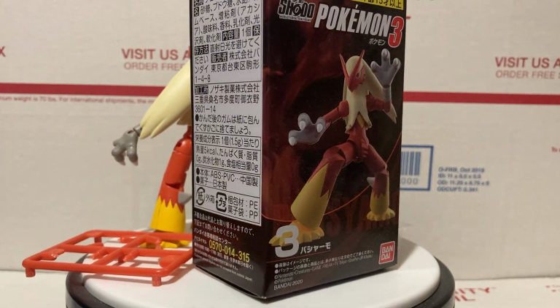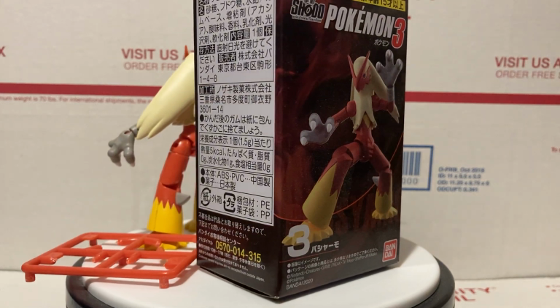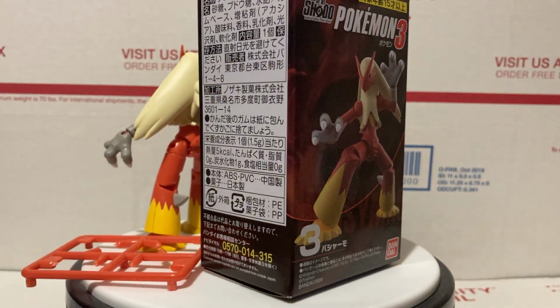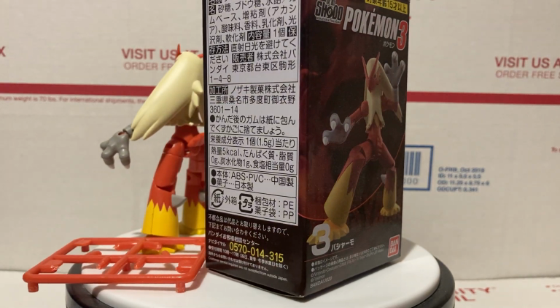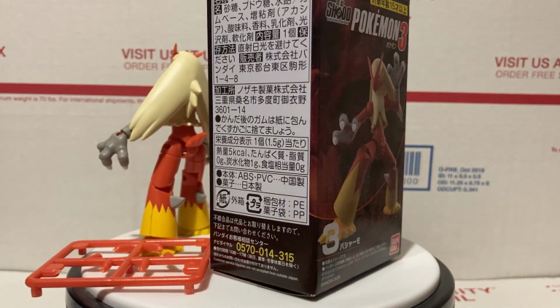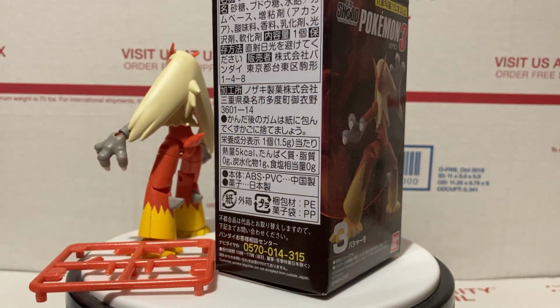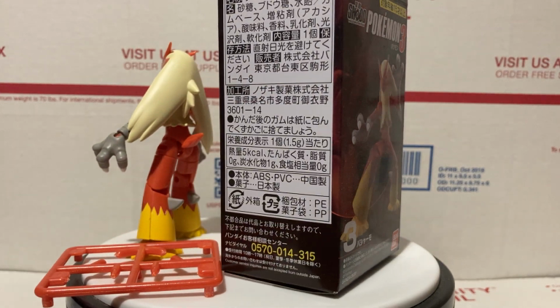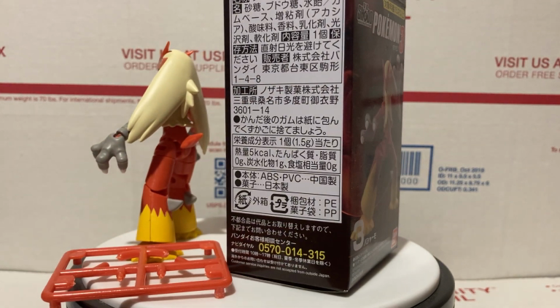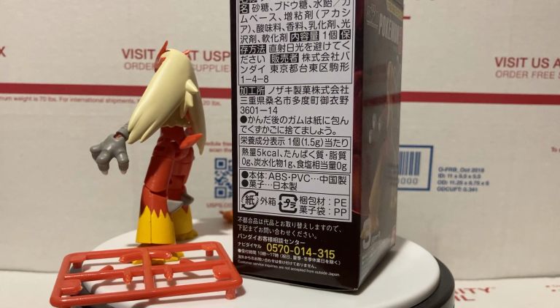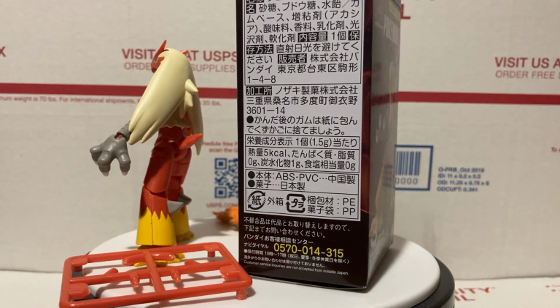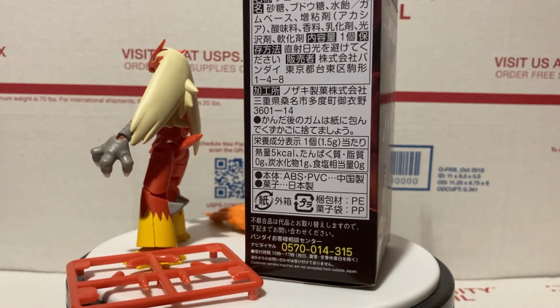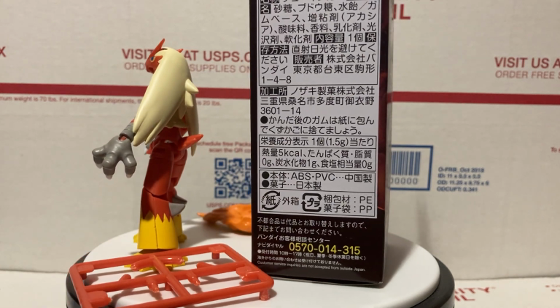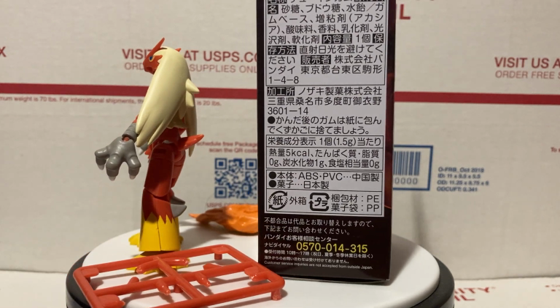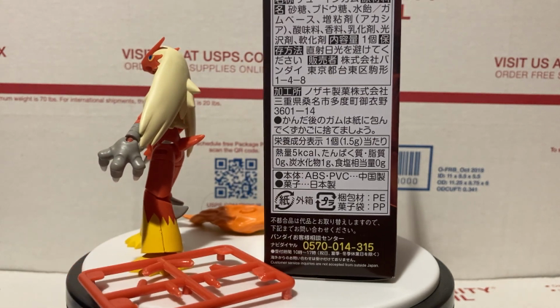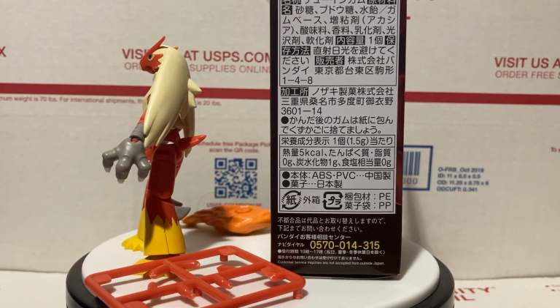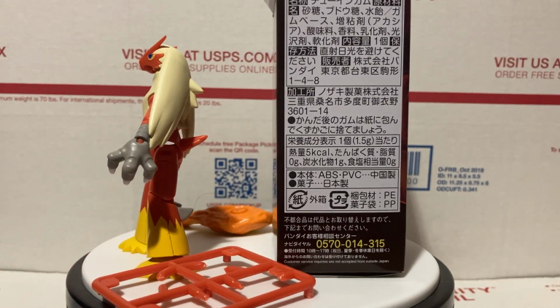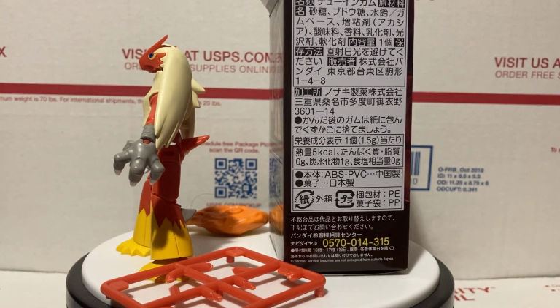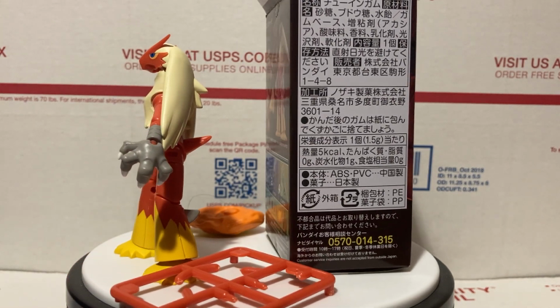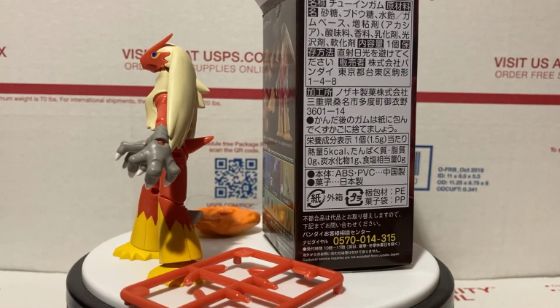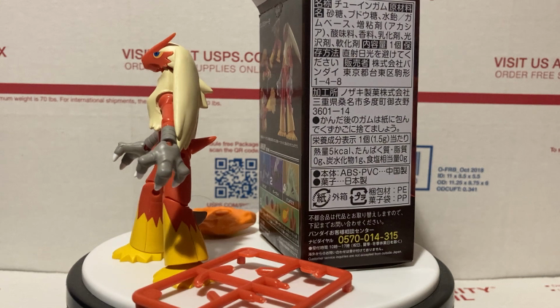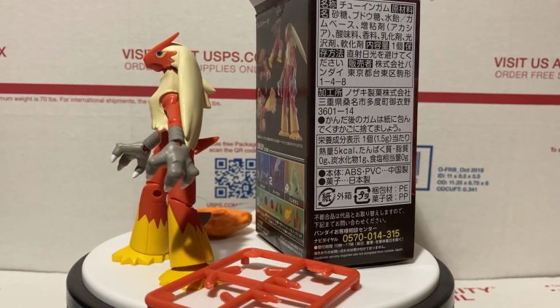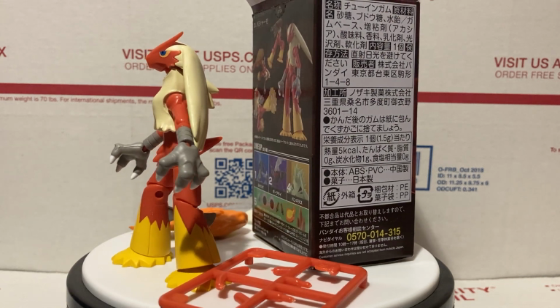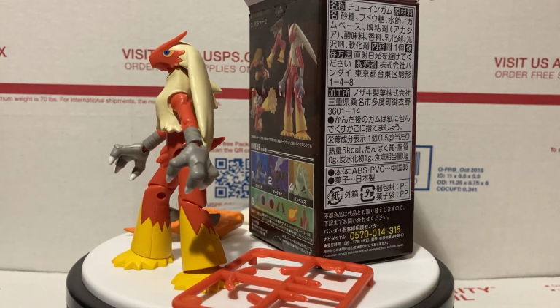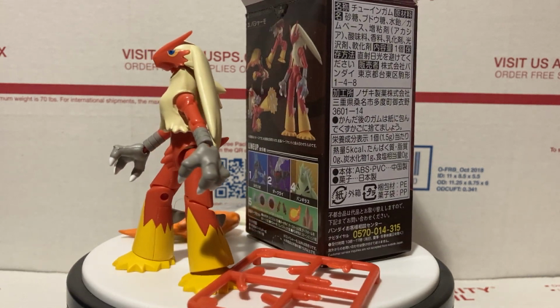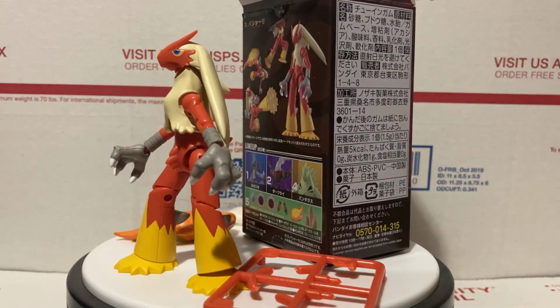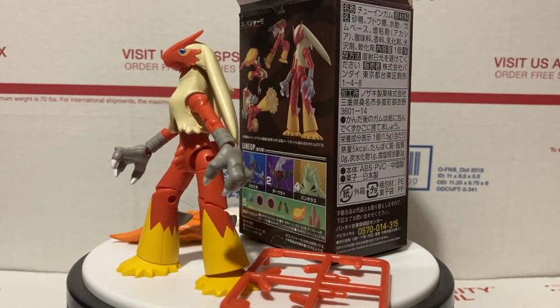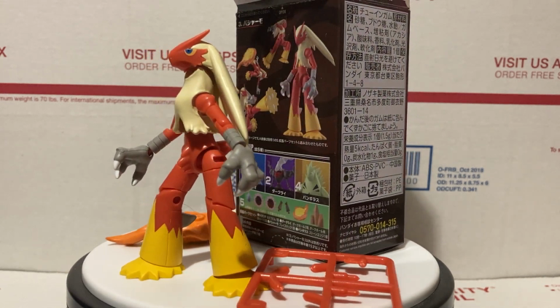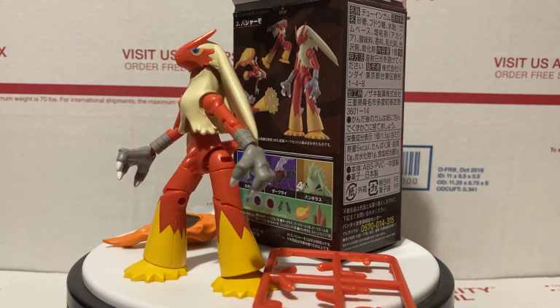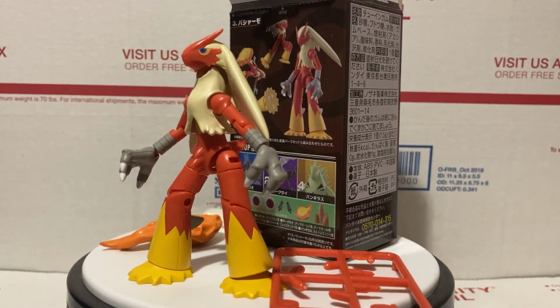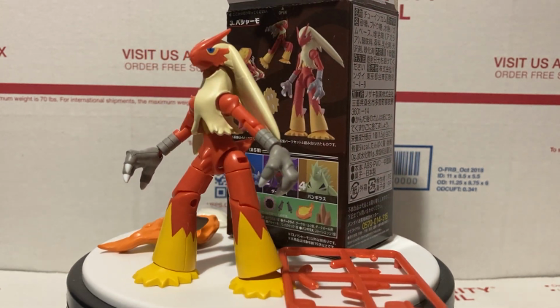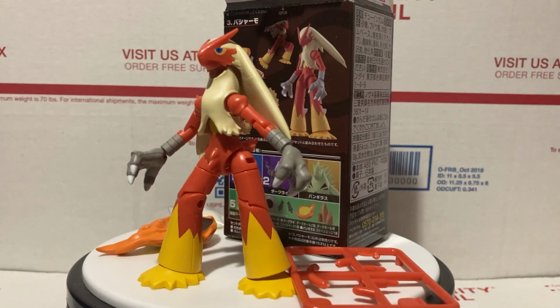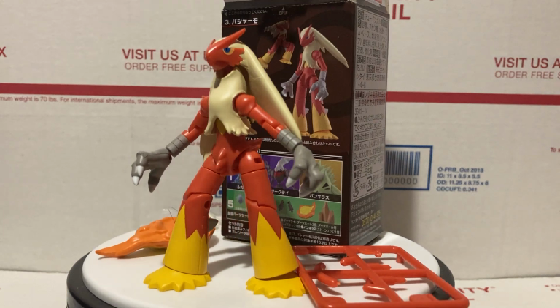Hey YouTube, thanks for watching! Today we're going to be doing a quick review of the Pokémon Shoto Wave 3 Blaziken figure. These figures stand about three inches tall and you can get them at camarts.biz — I'll throw that link in the description and at the end of the video. Lots of great discounts there, so make sure to check that out.